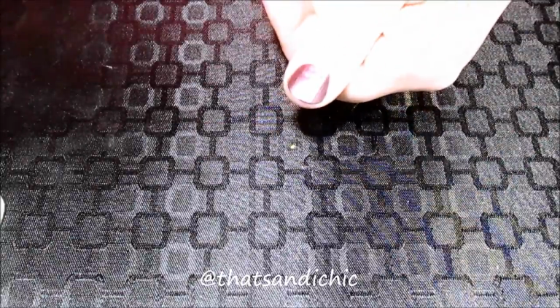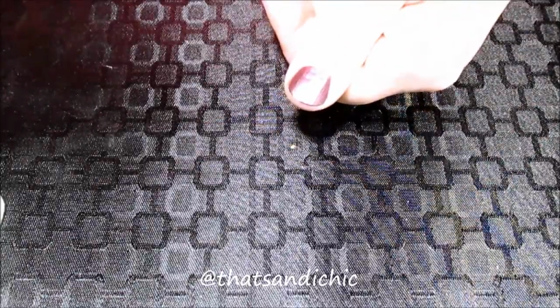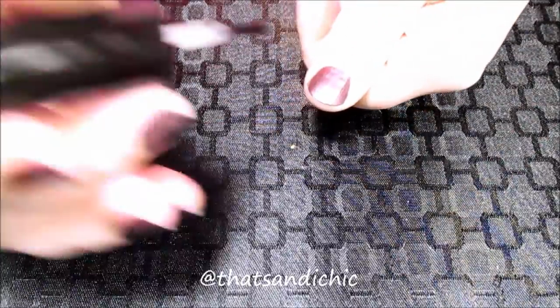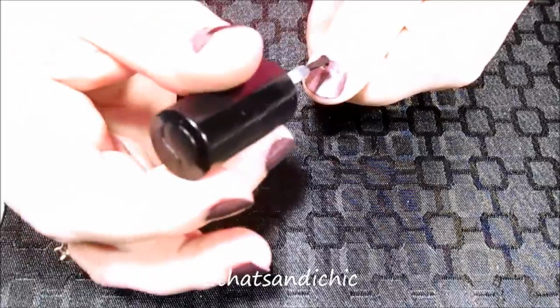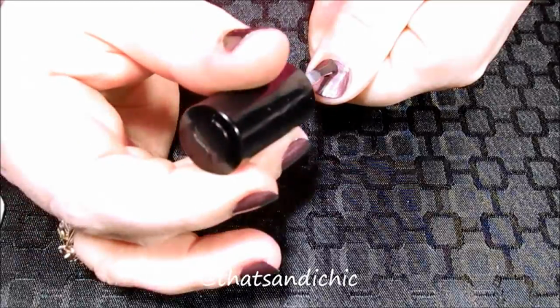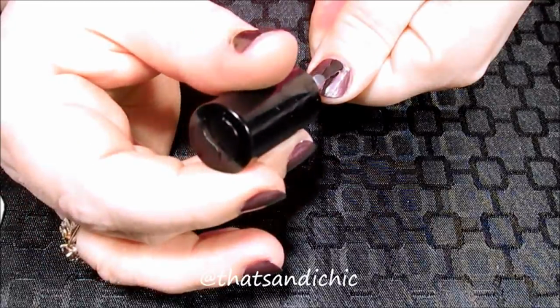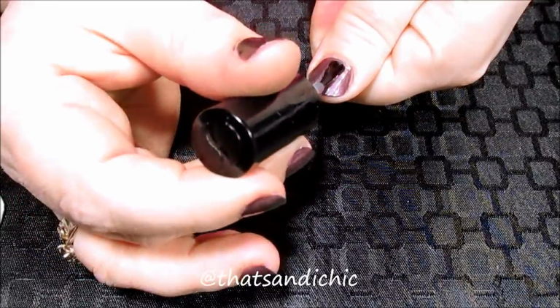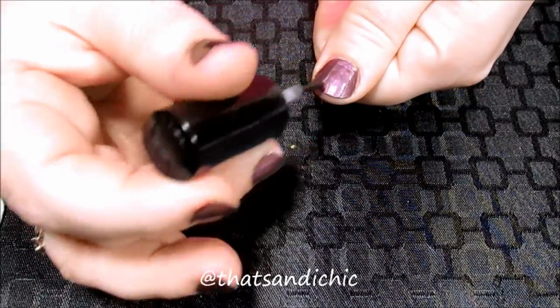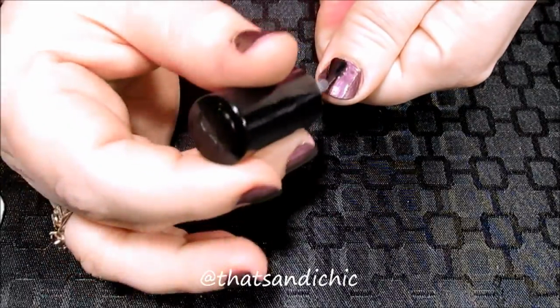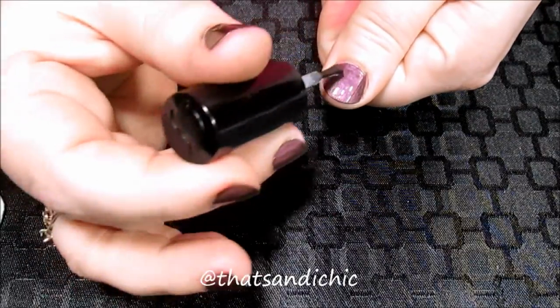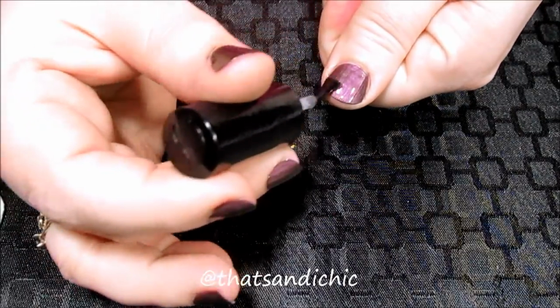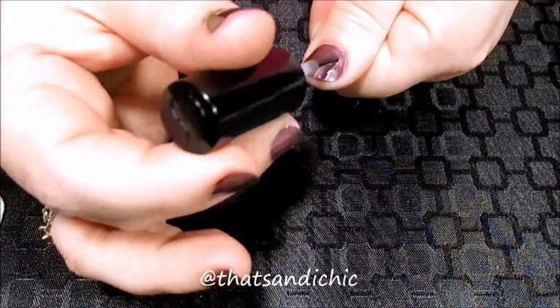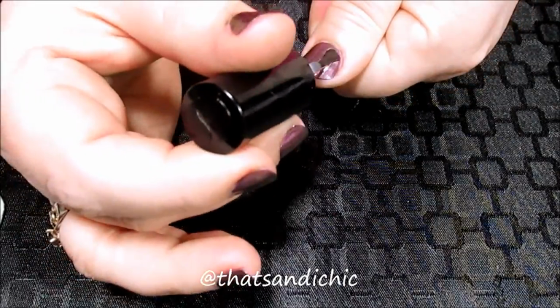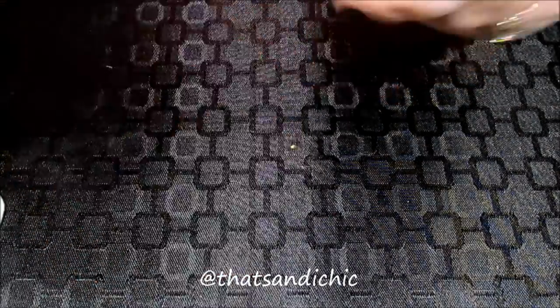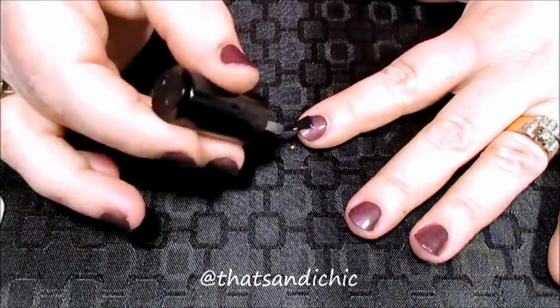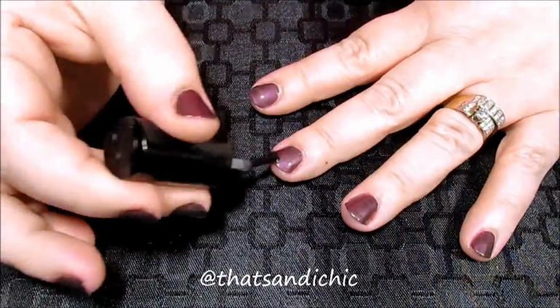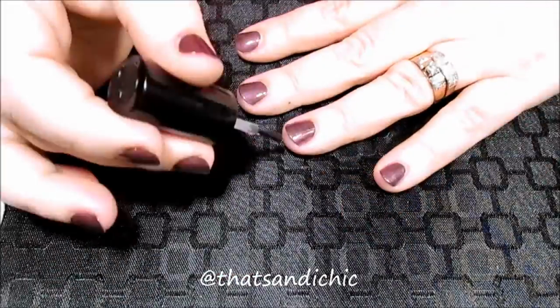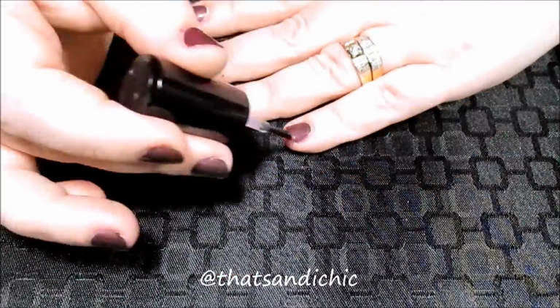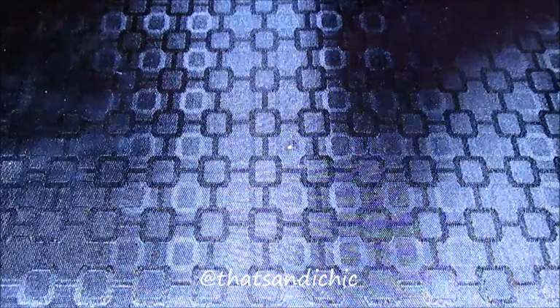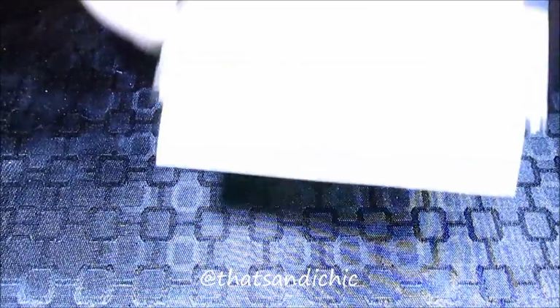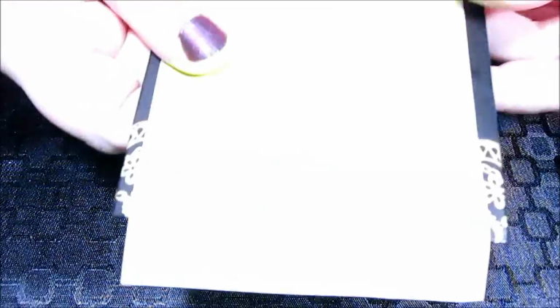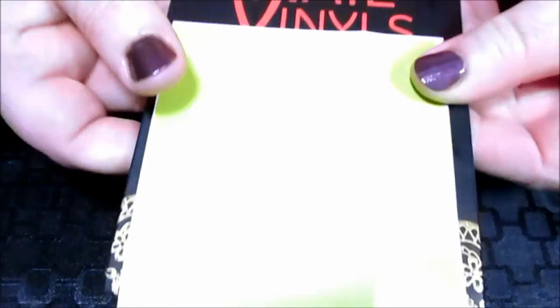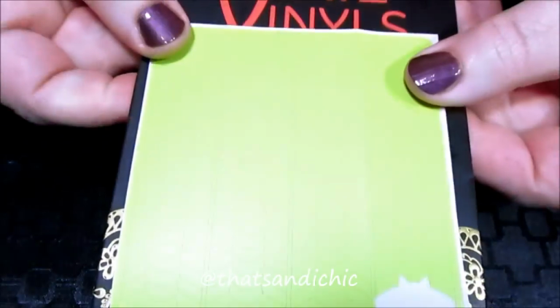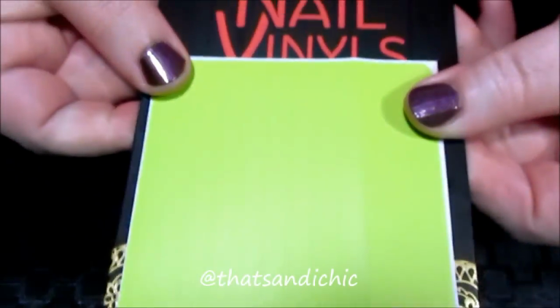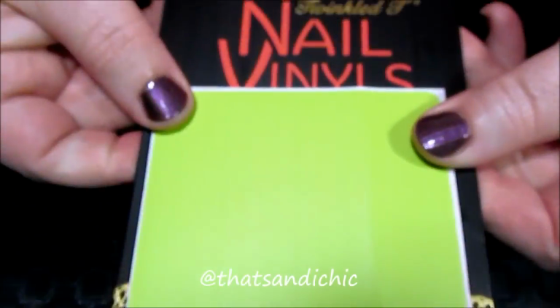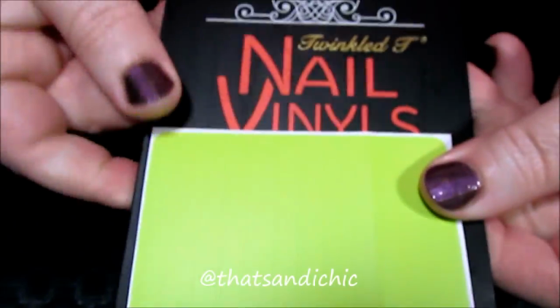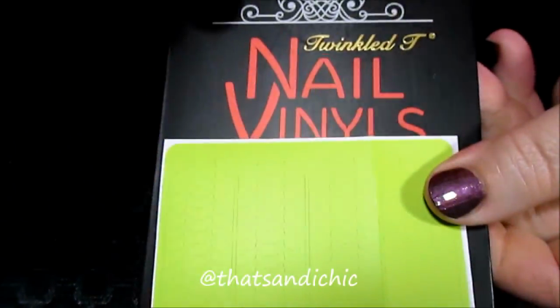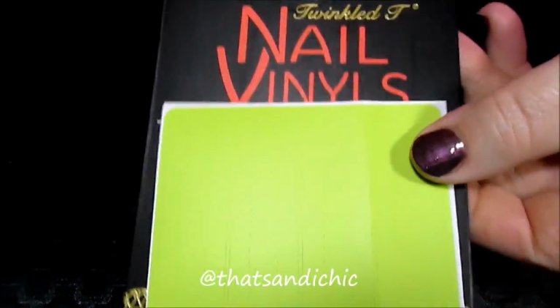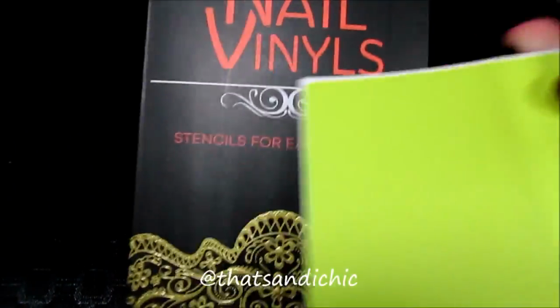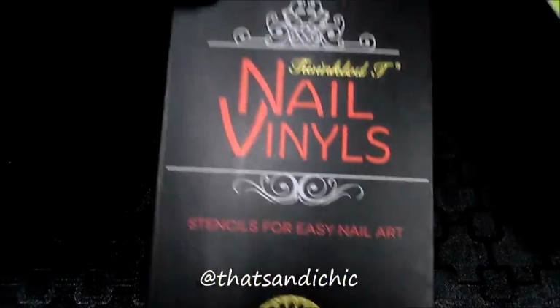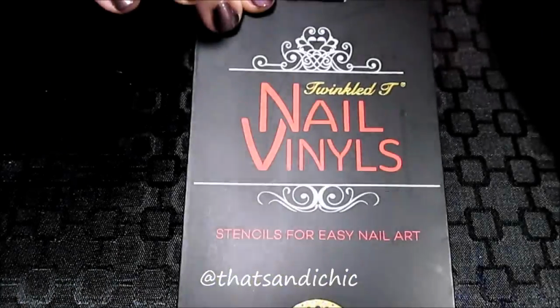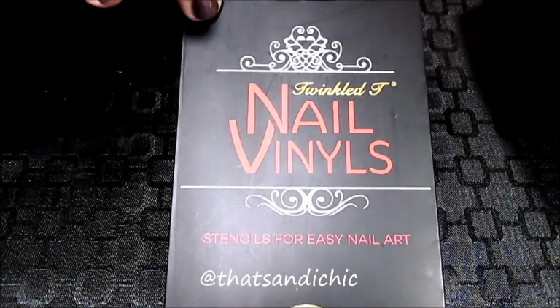After letting both coats completely dry I then followed up with a fast-drying top coat. I let this top coat completely dry before bringing in the twist.